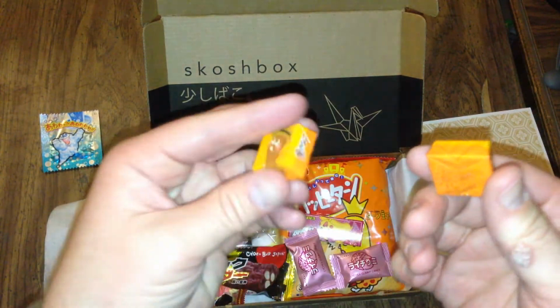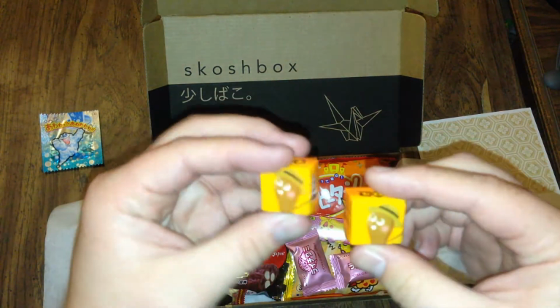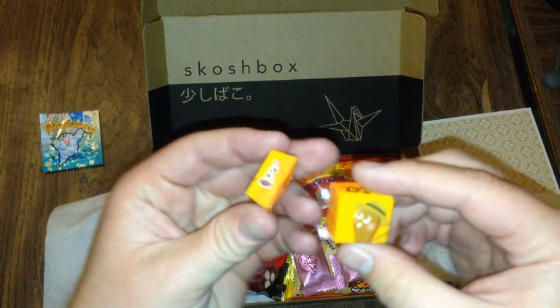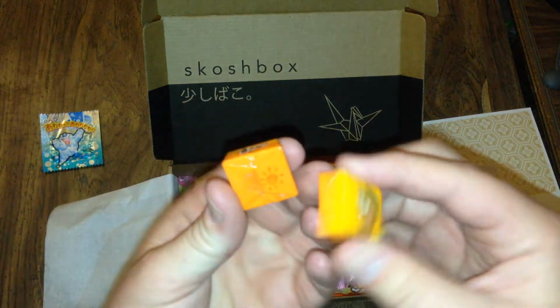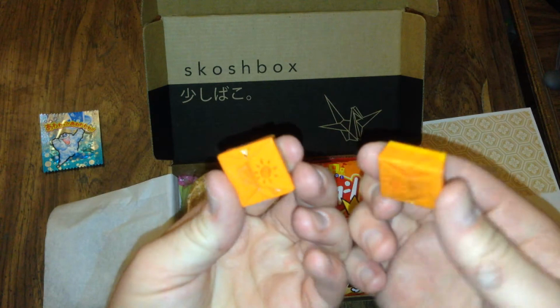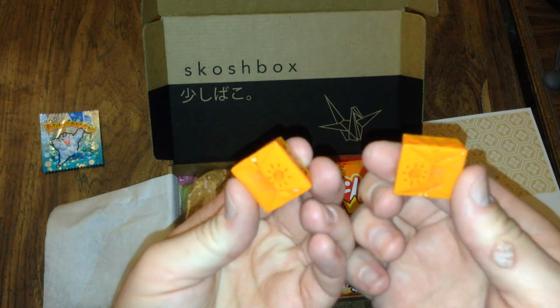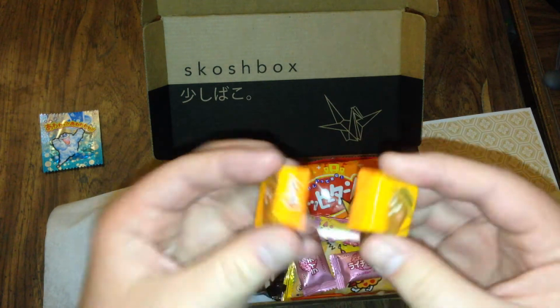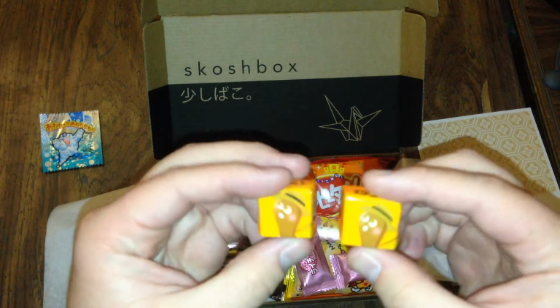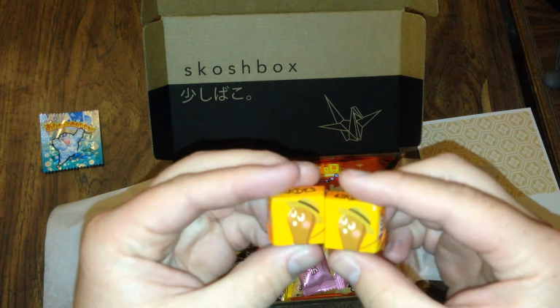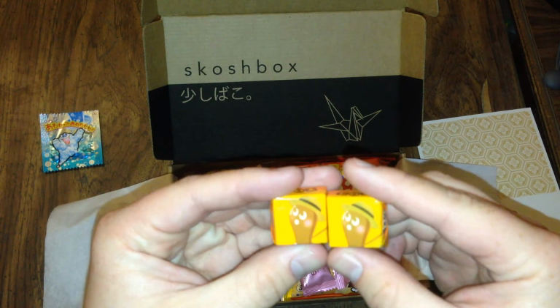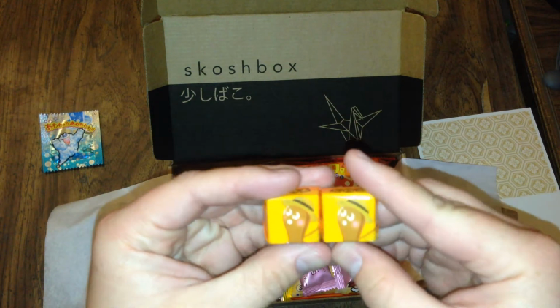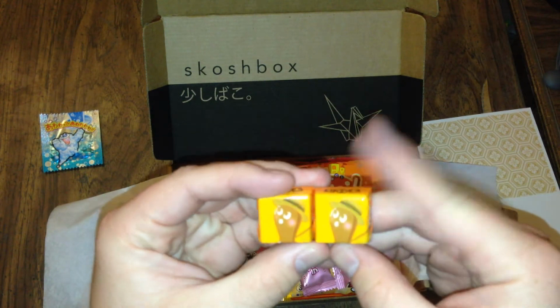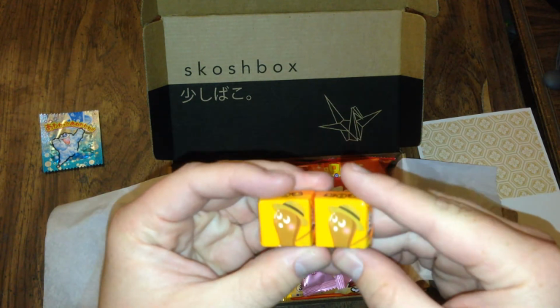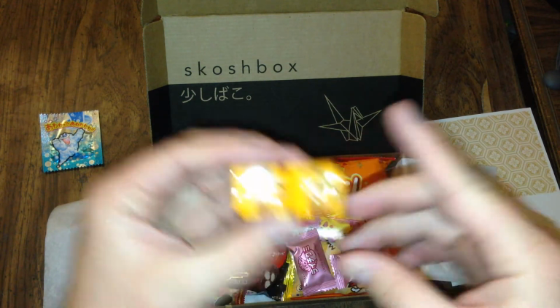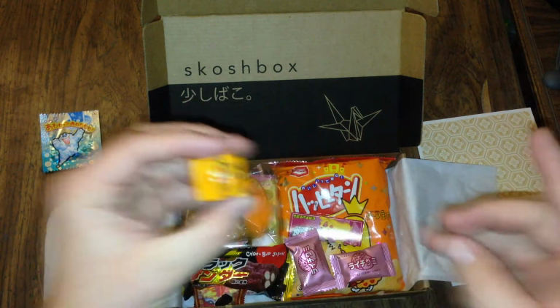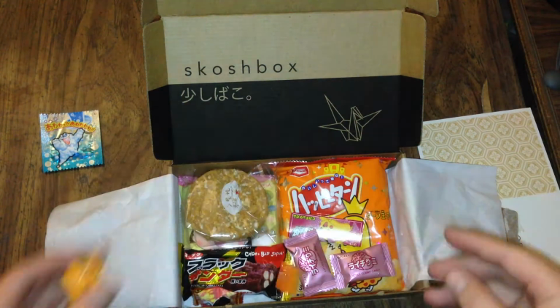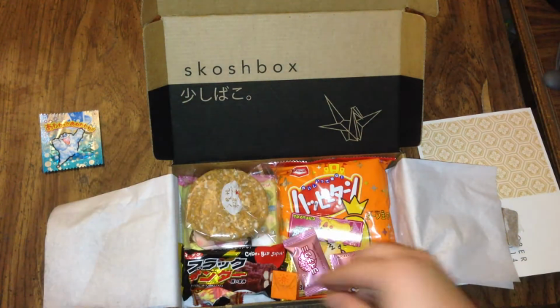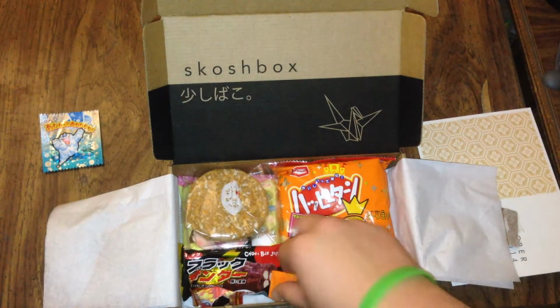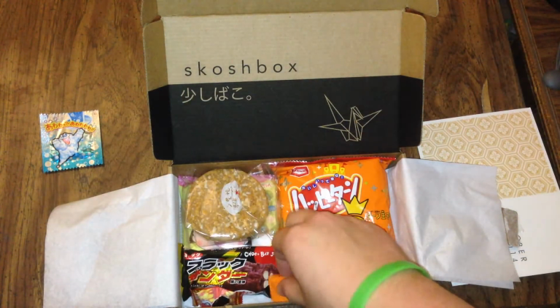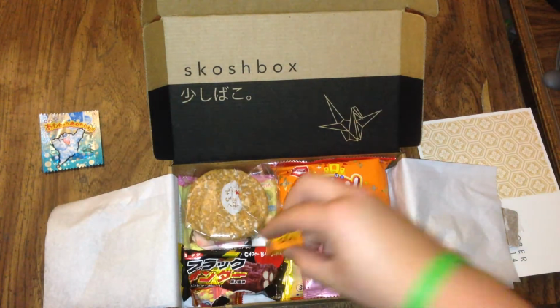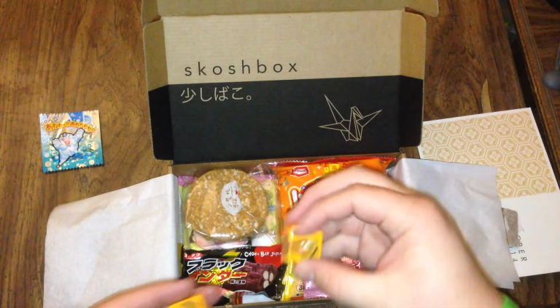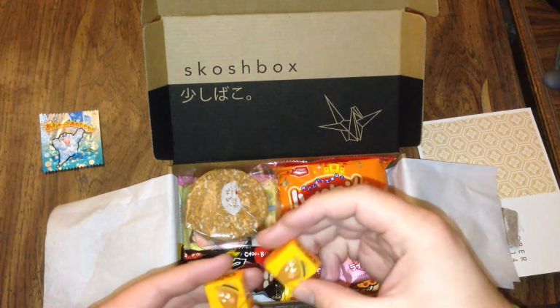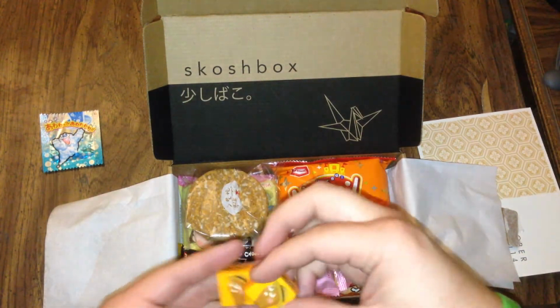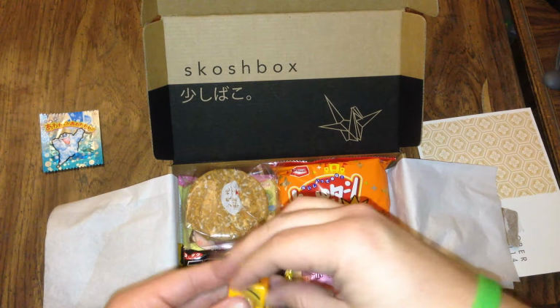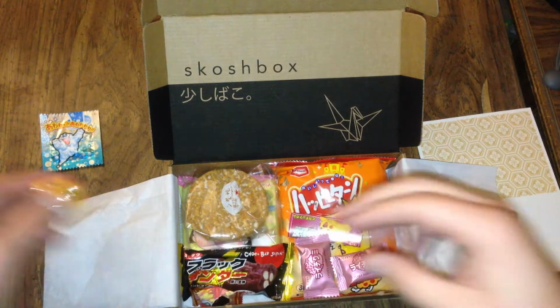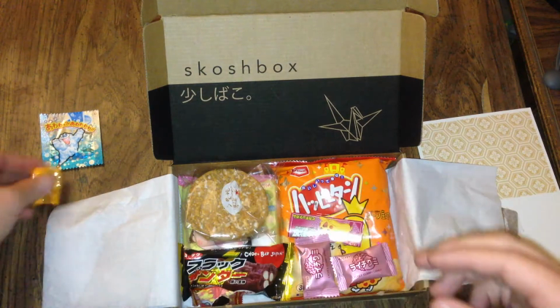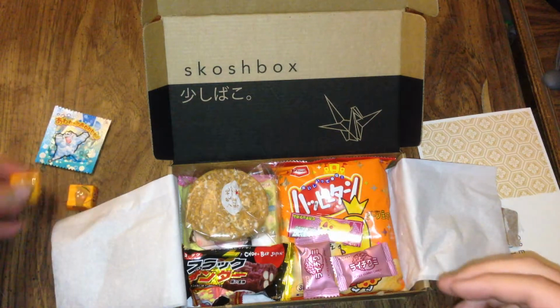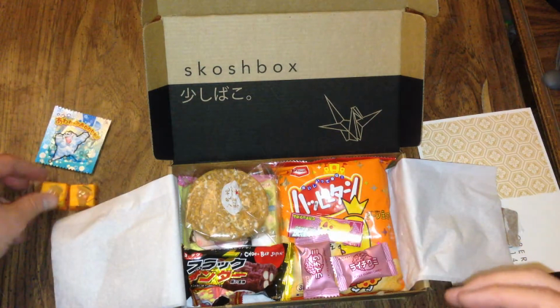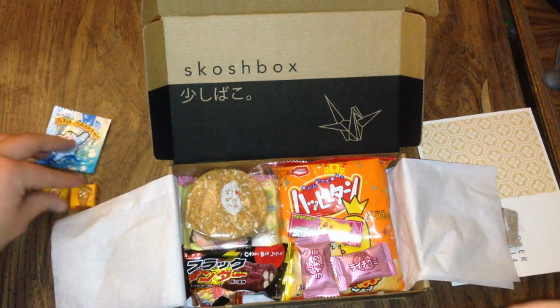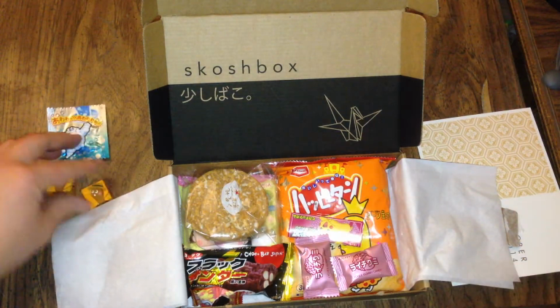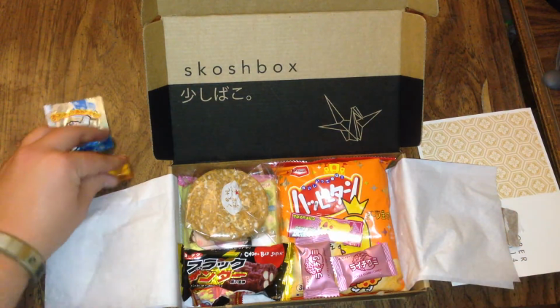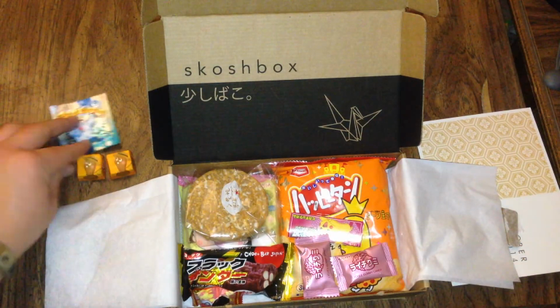A couple of these, whatever these are — maybe caramels? As I'm dropping them everywhere. Kind of like caramel.